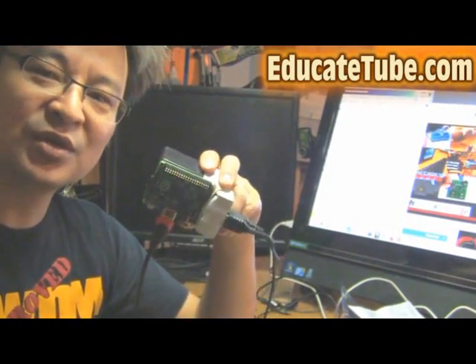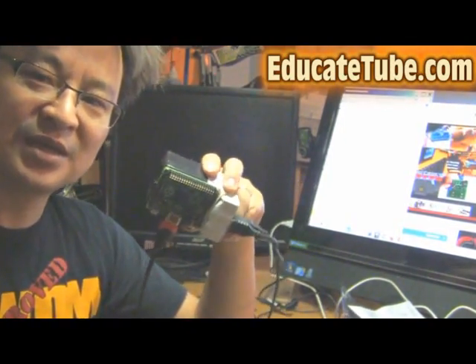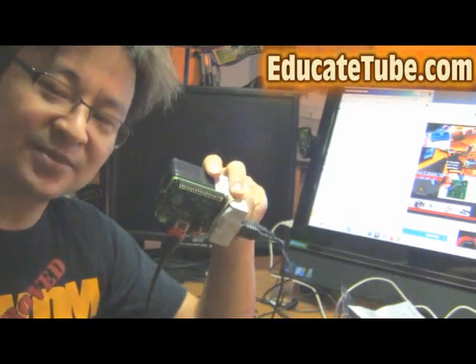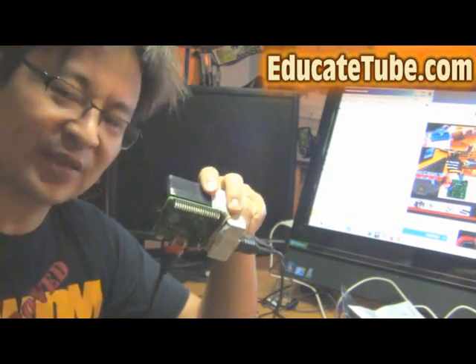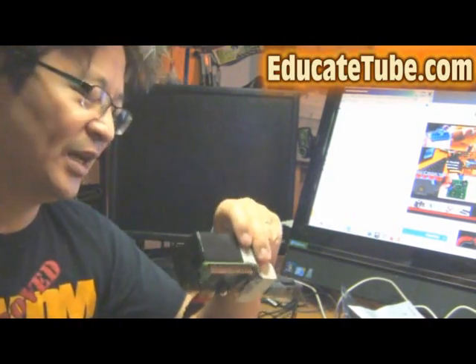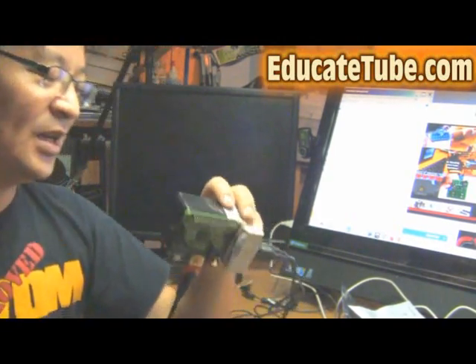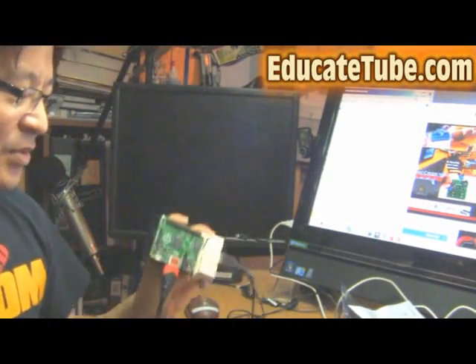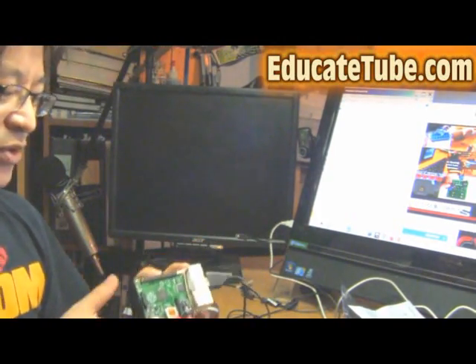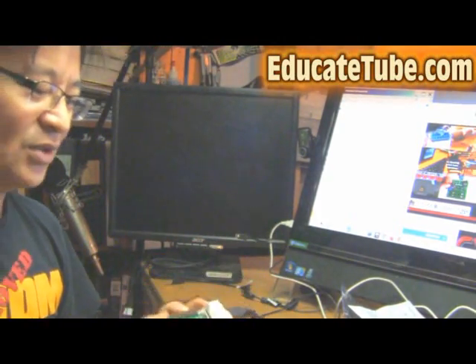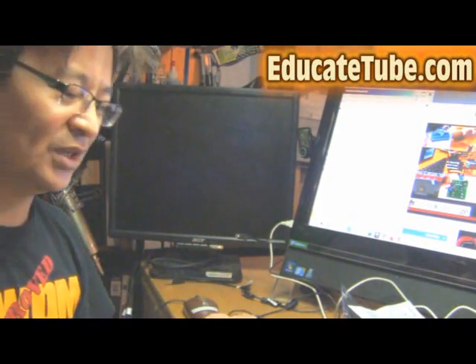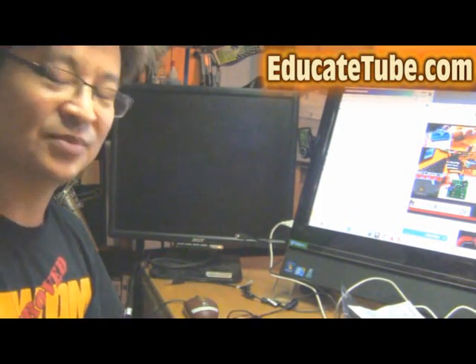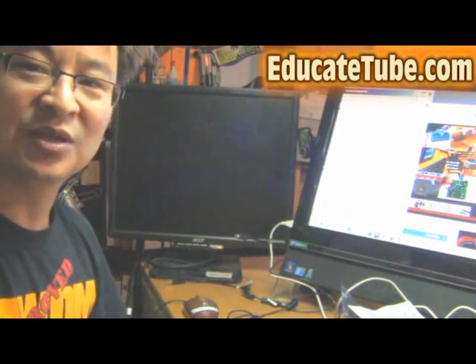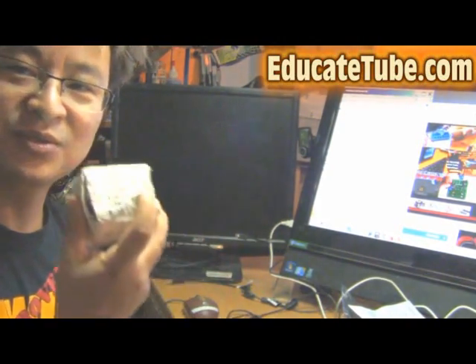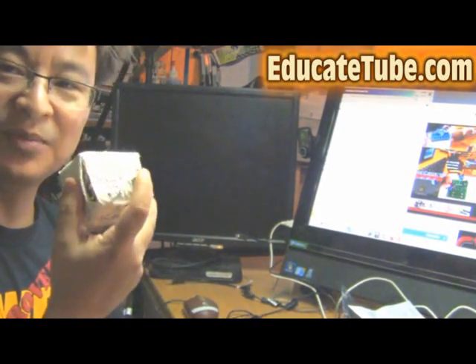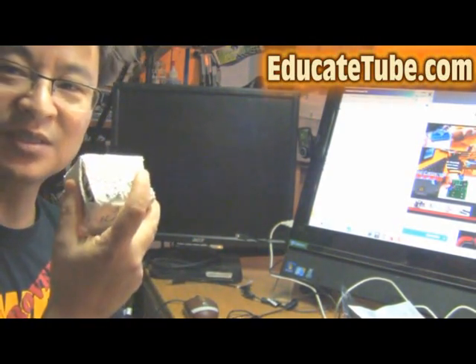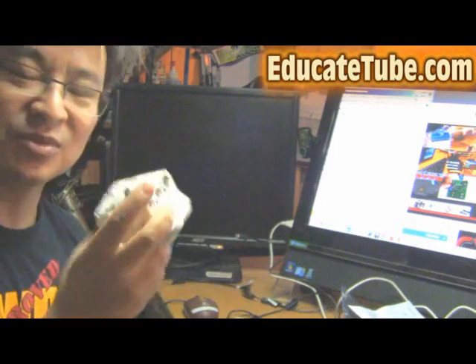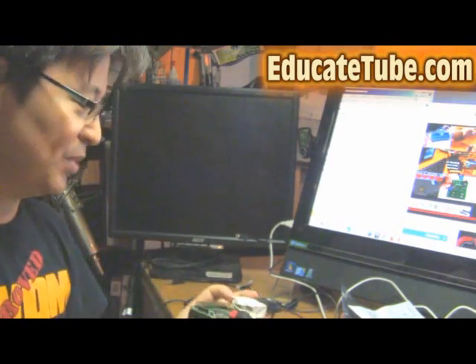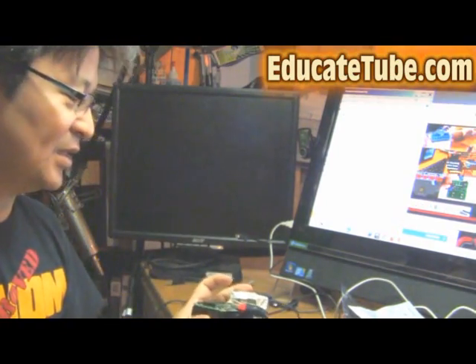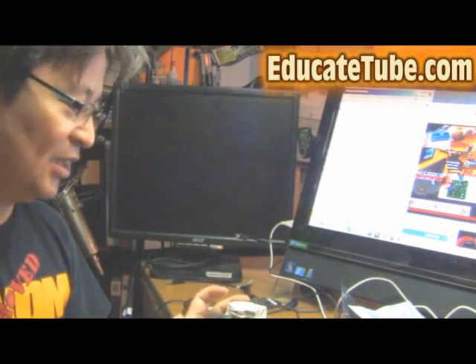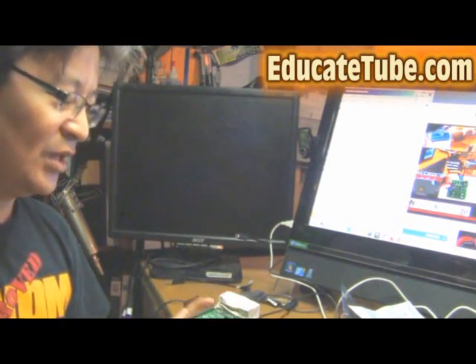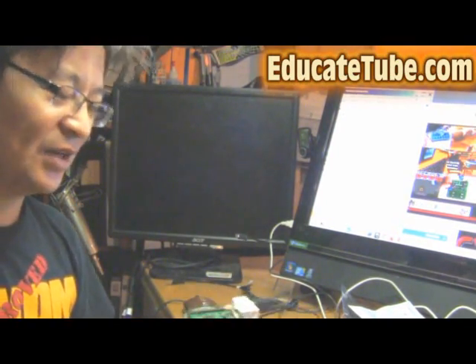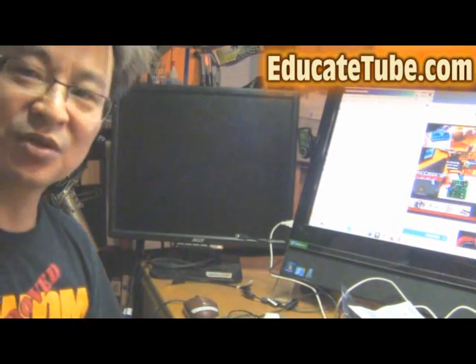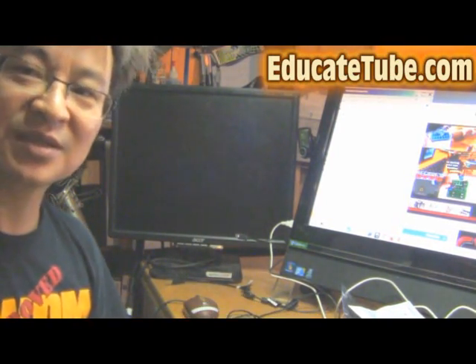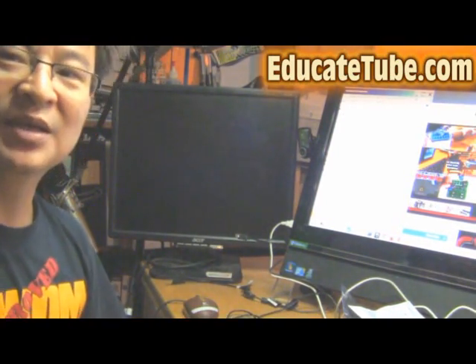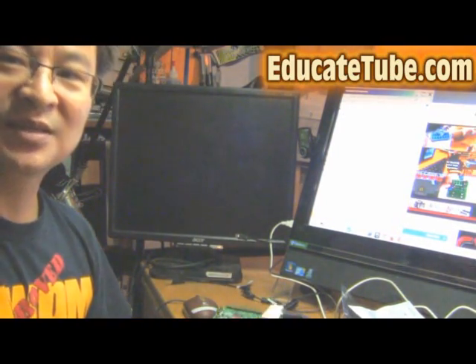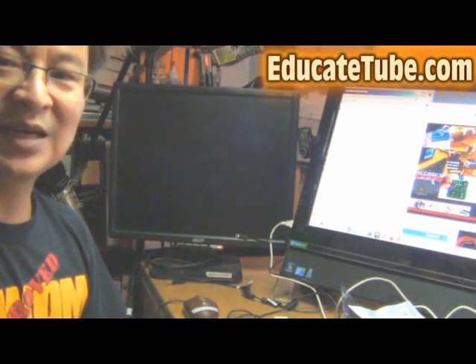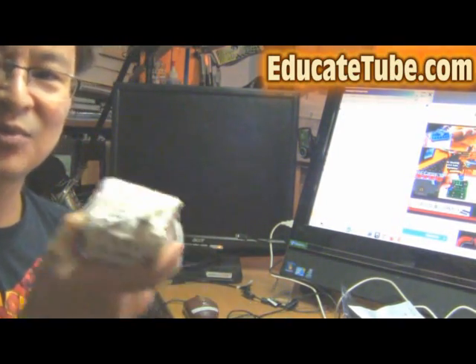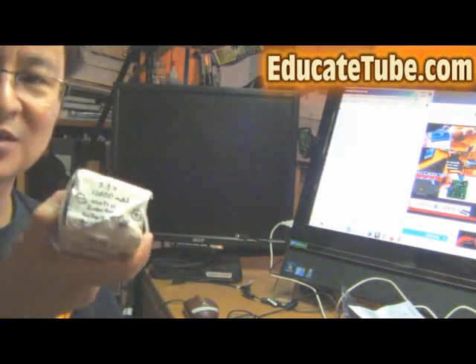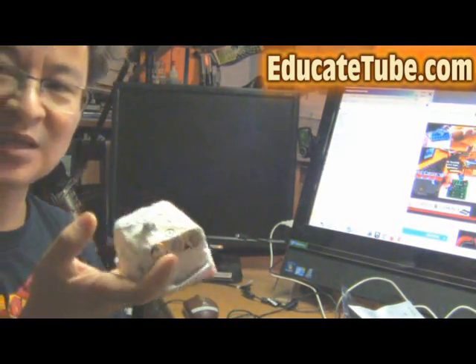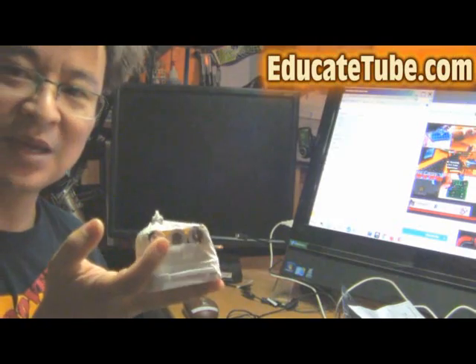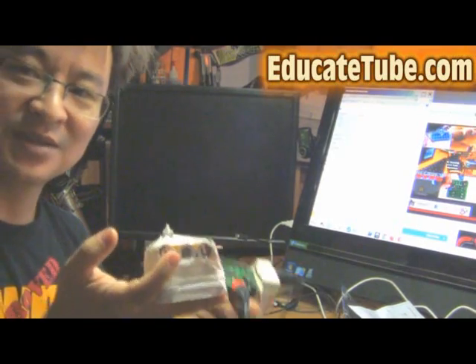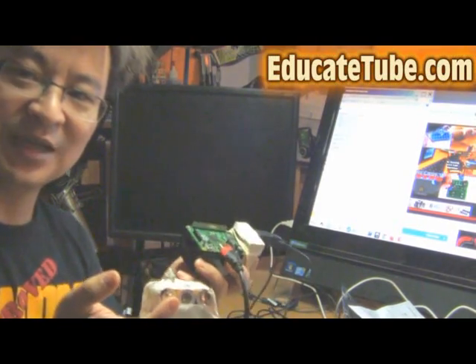Today I'm going to be showing you how to hook it up to a battery system, so you can have a computer system that runs on a lithium battery.